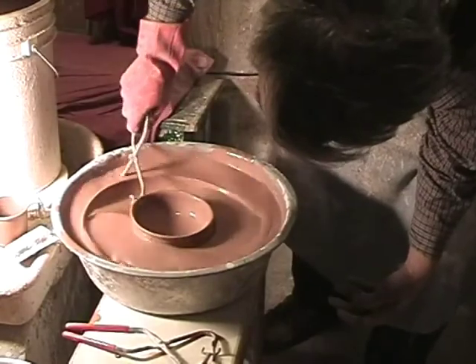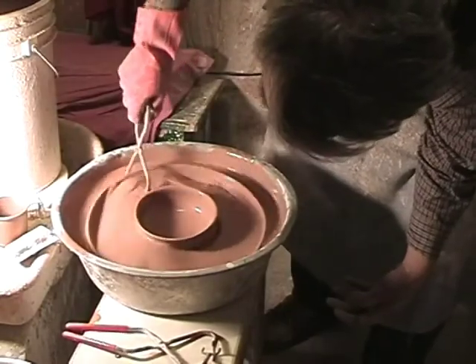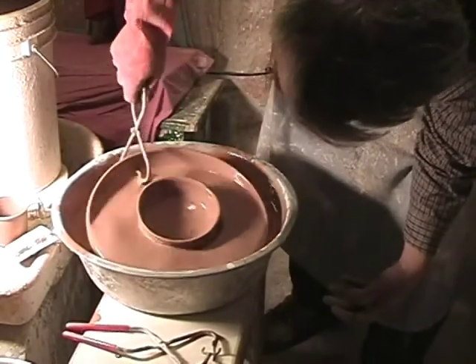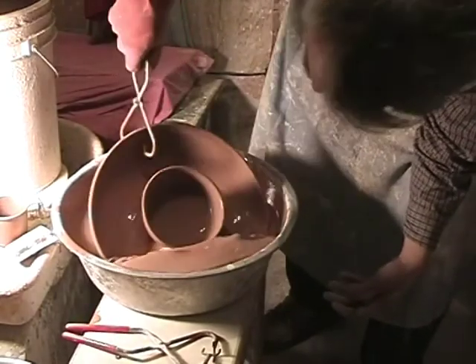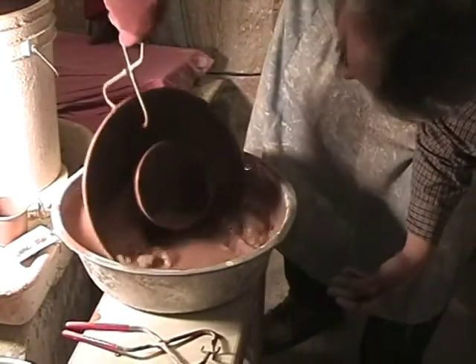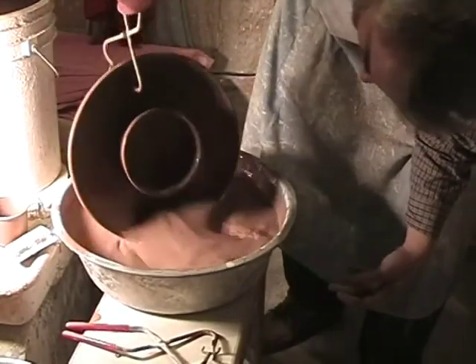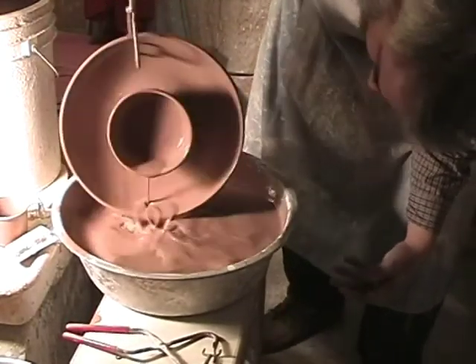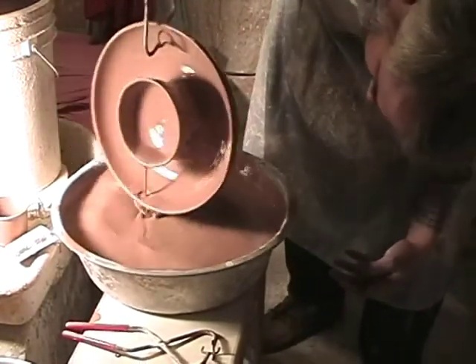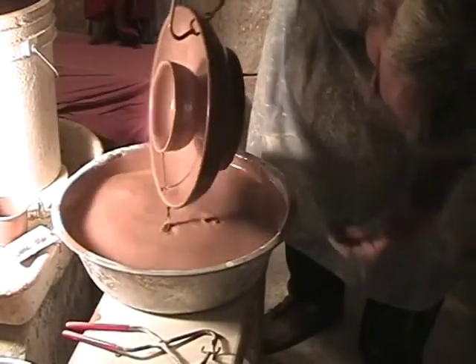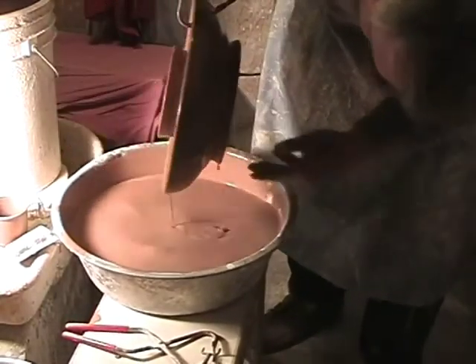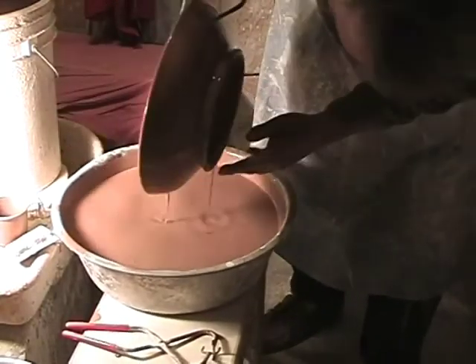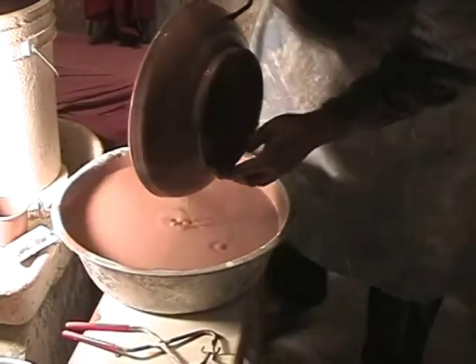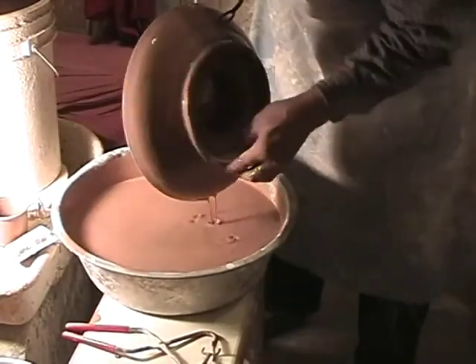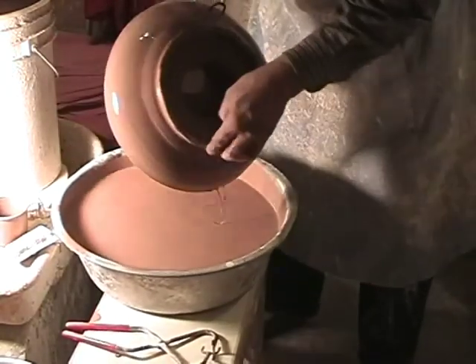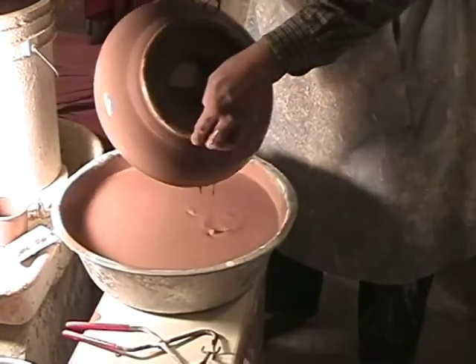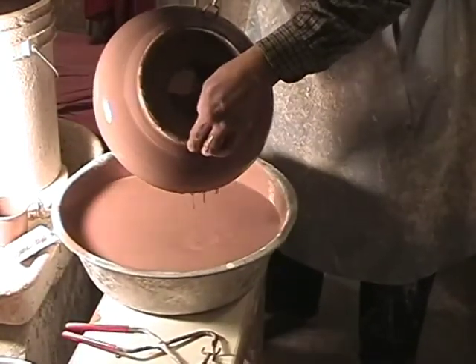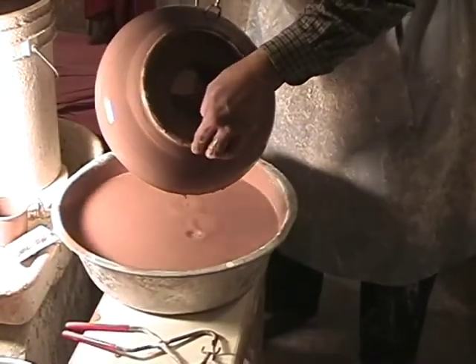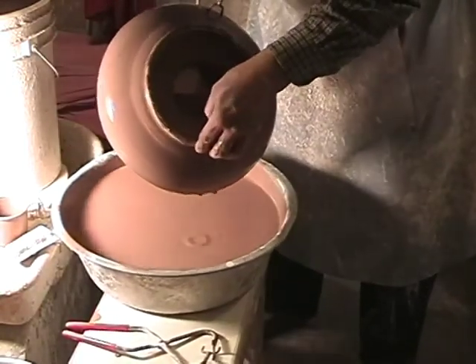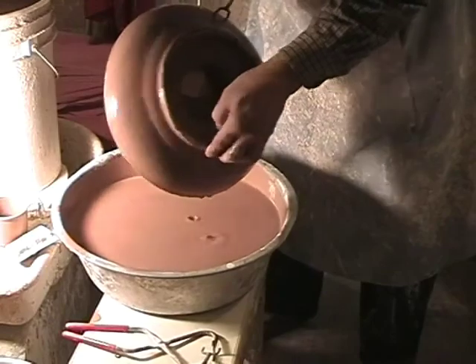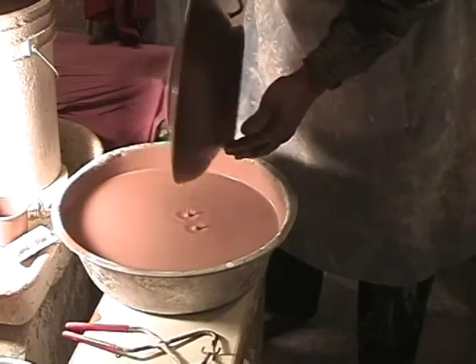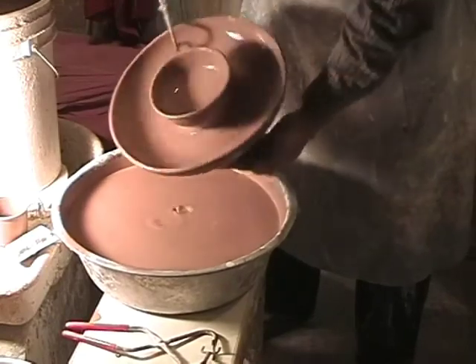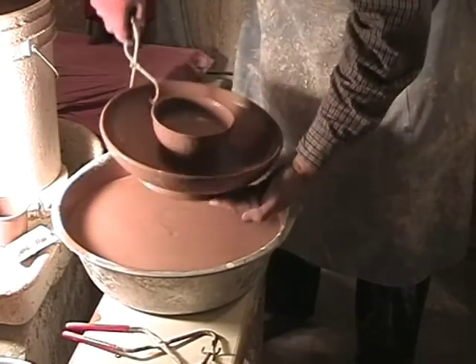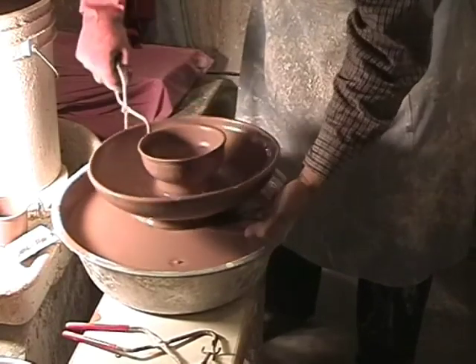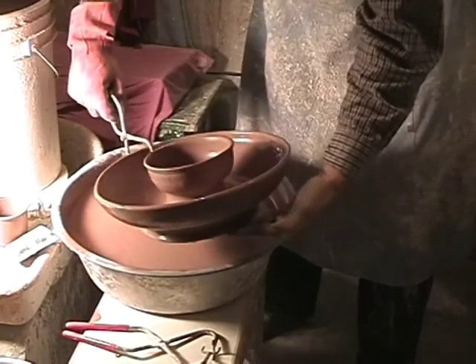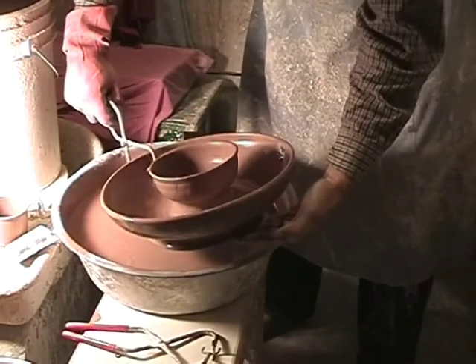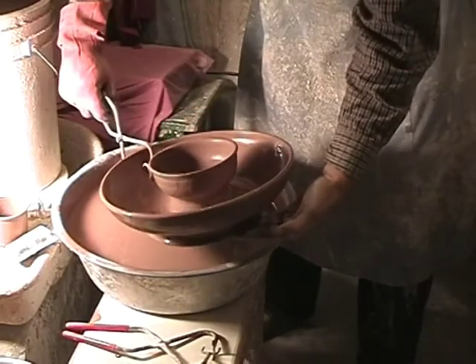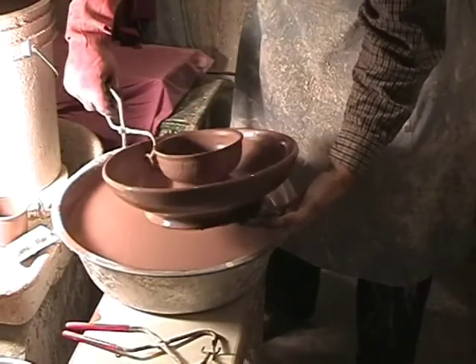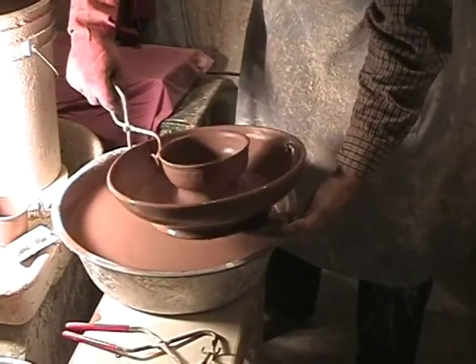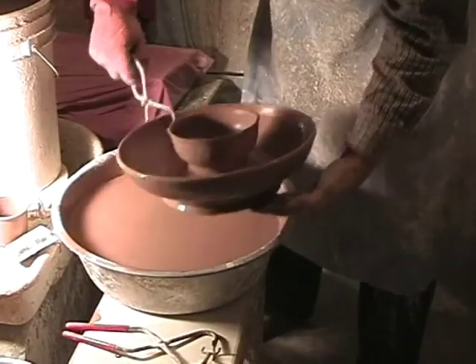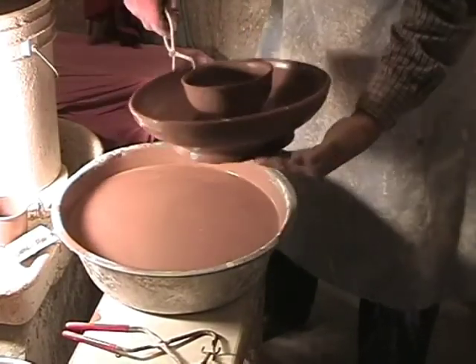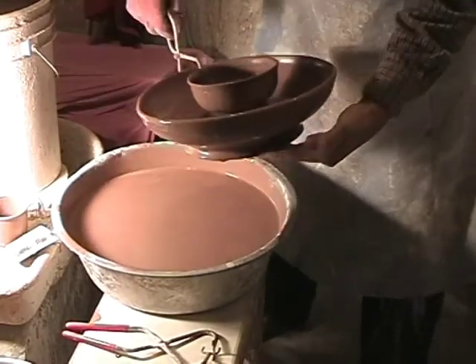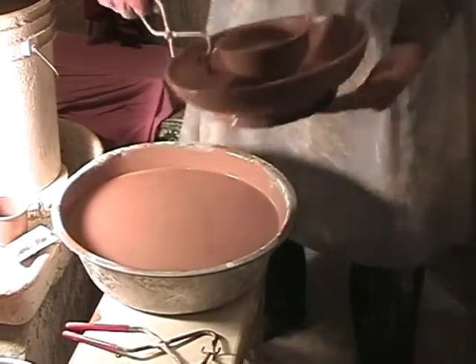Slosh it around the outside there, pull it straight up, let it drain — and there, that took care of one glaze for that.